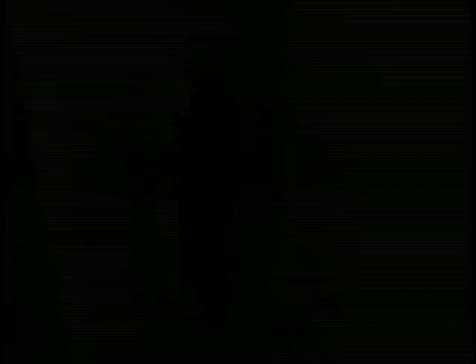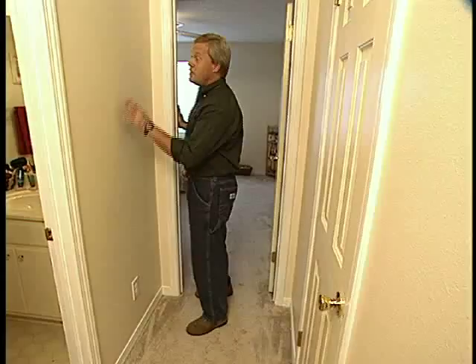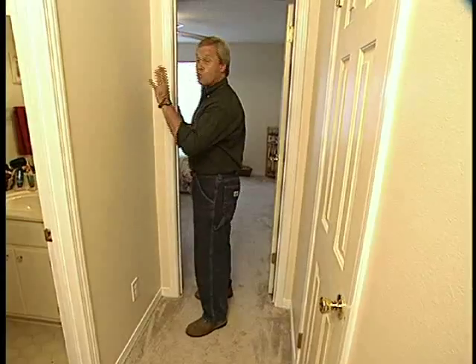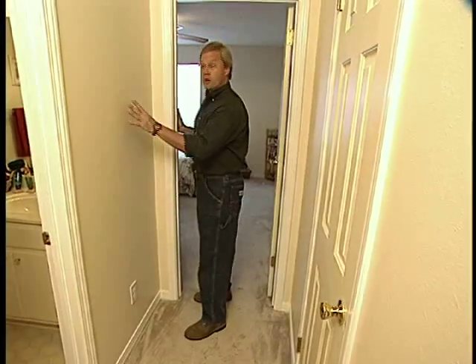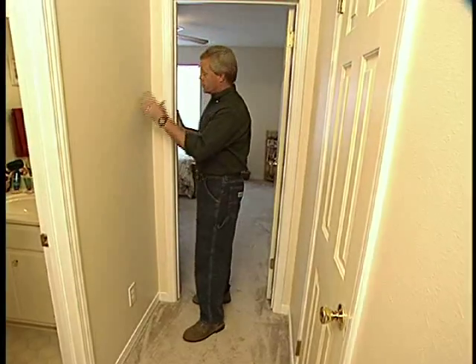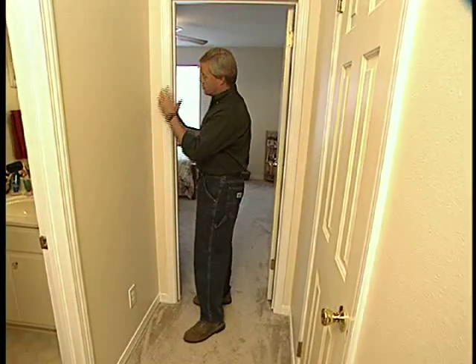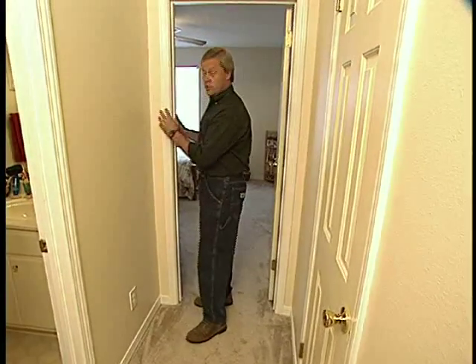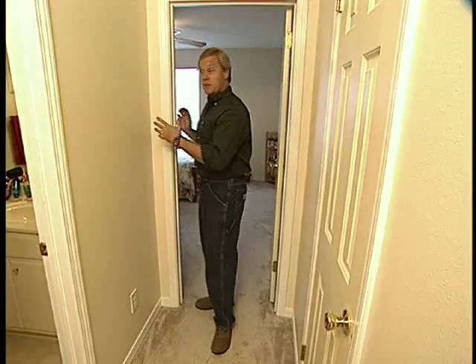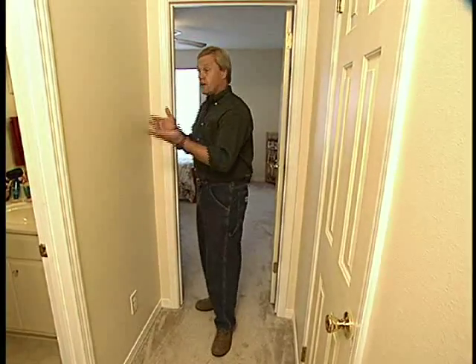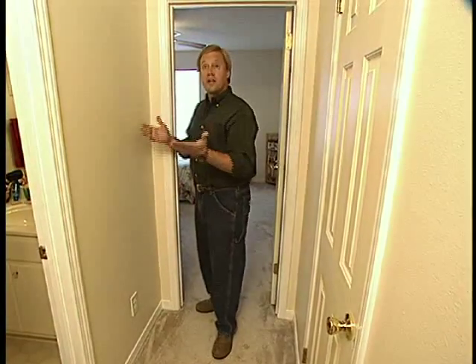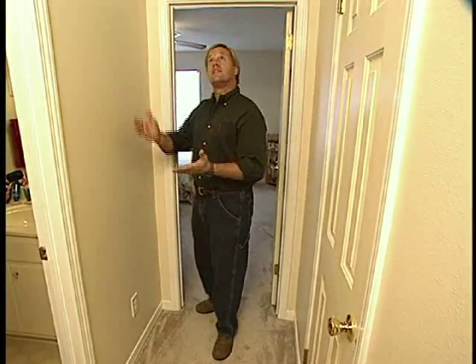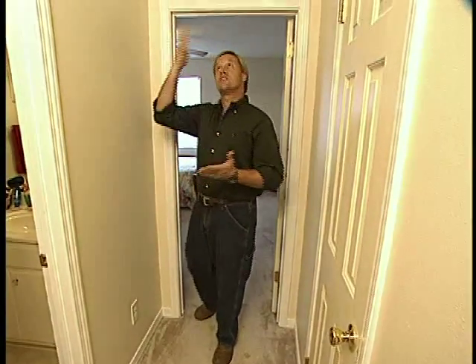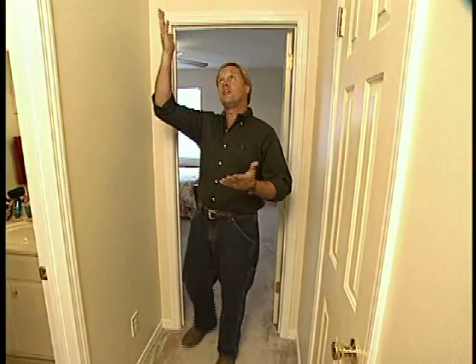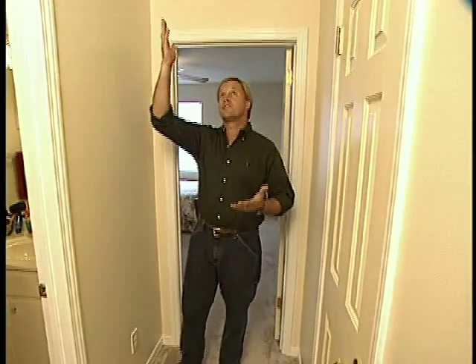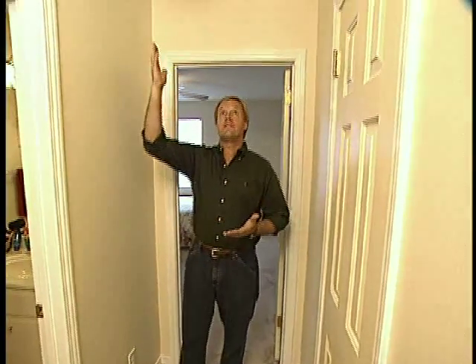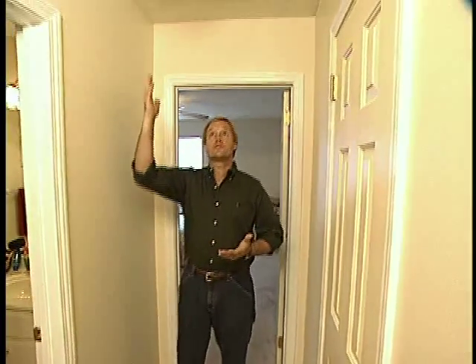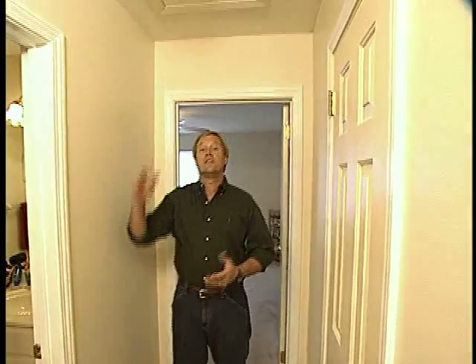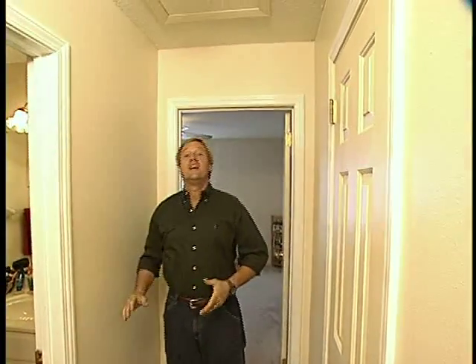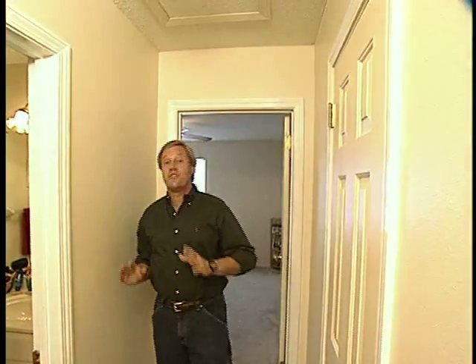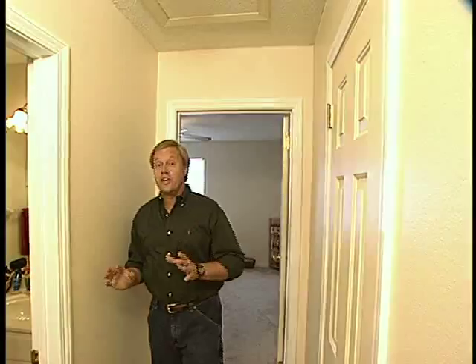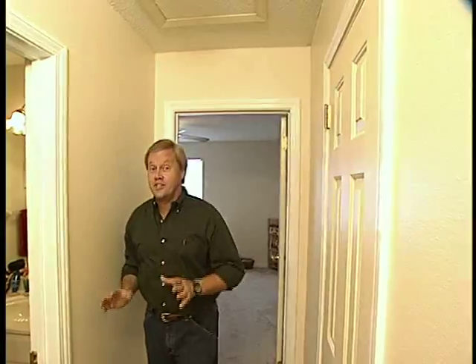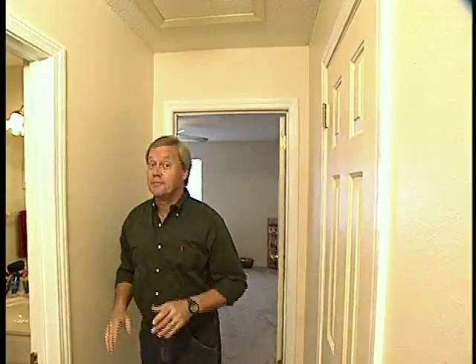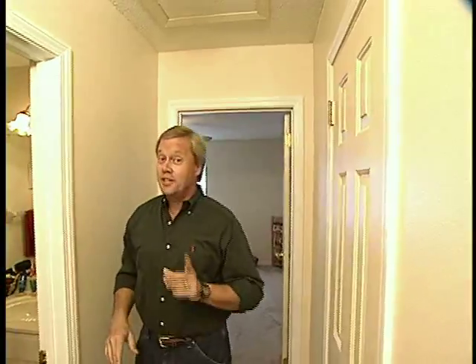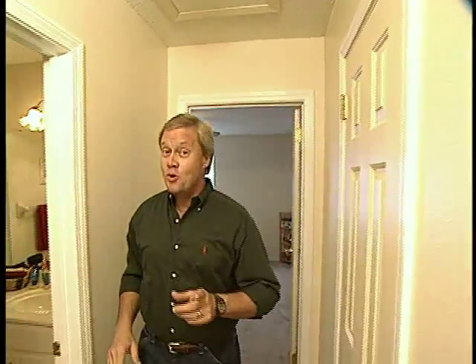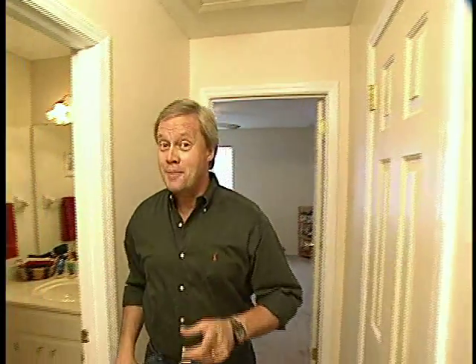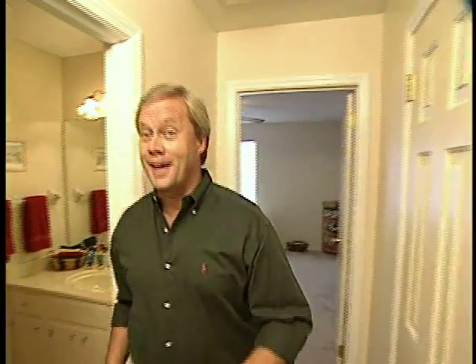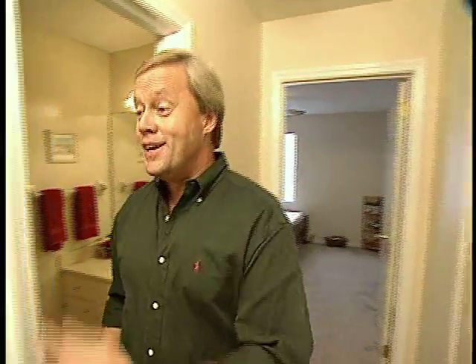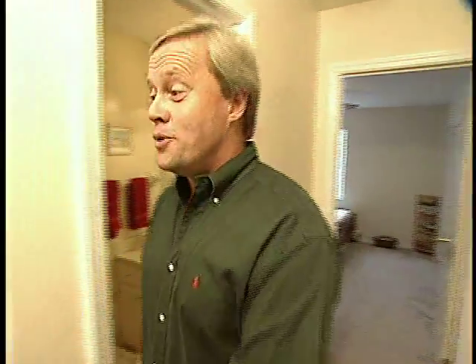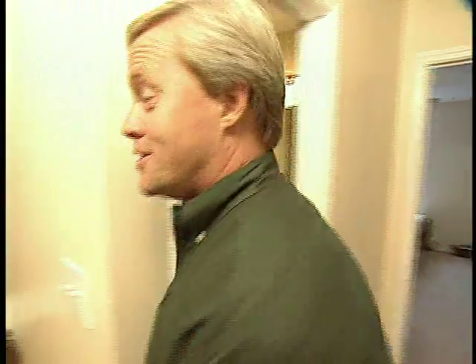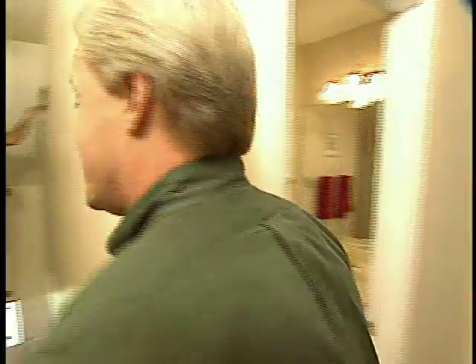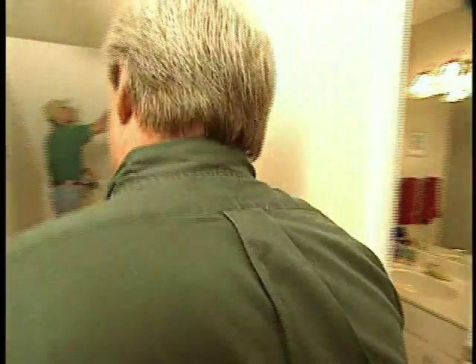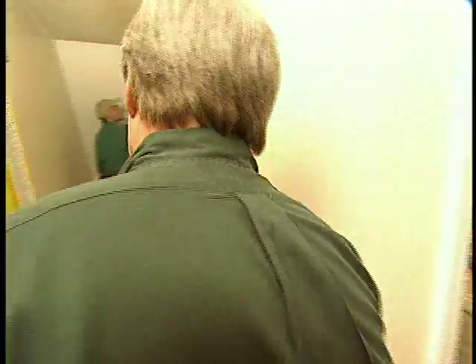Painting your walls and trim in an area that only has an eight-foot ceiling is very easy. It's a little more complicated when you get to the stairway.